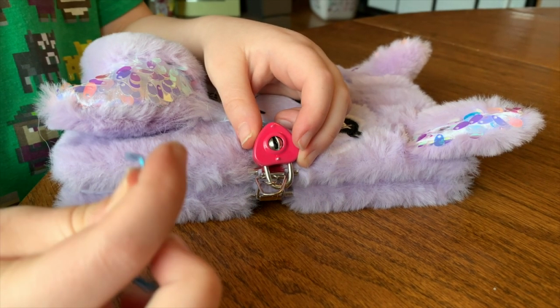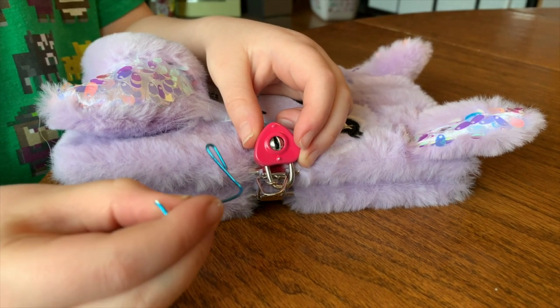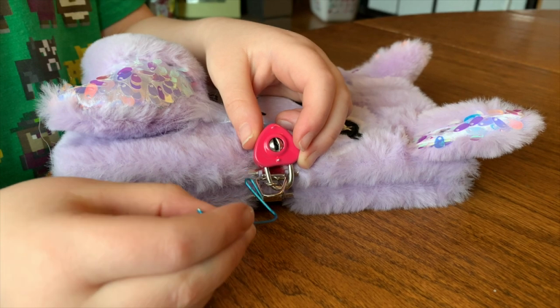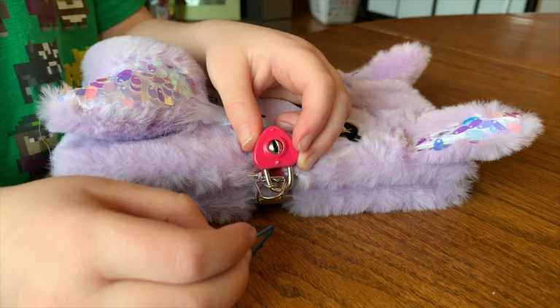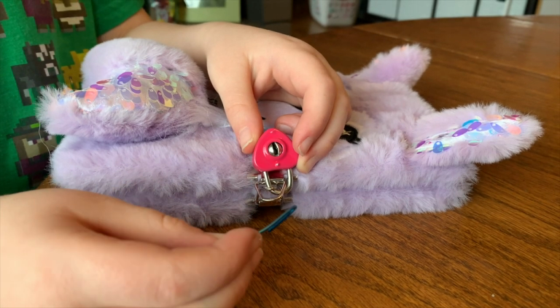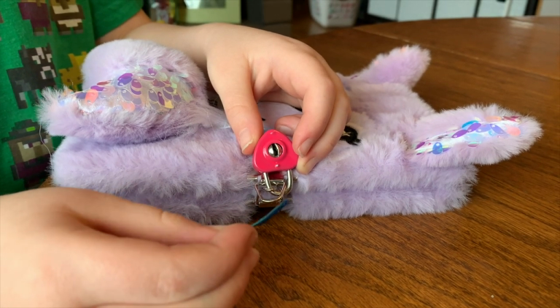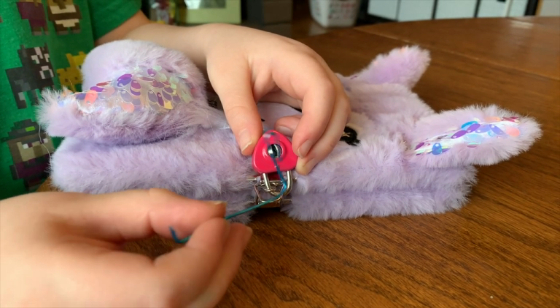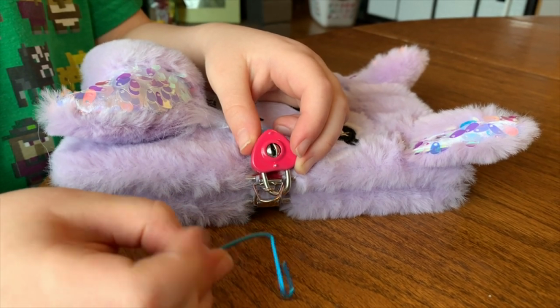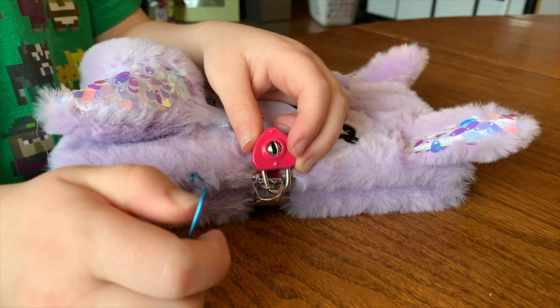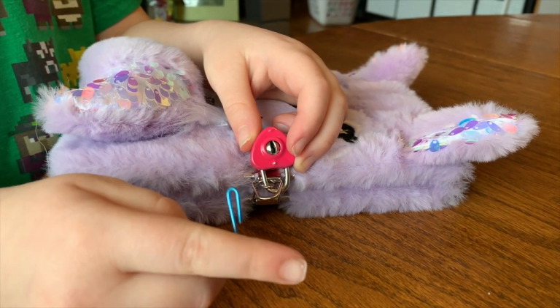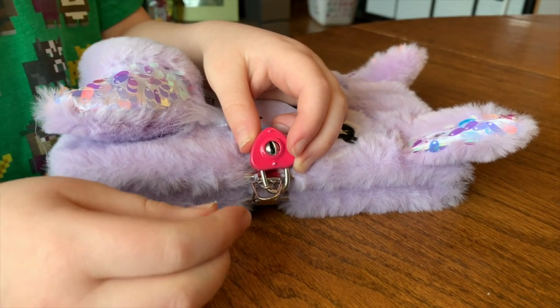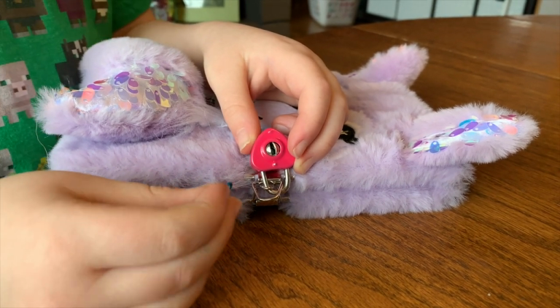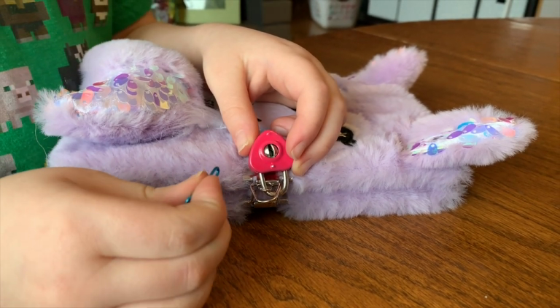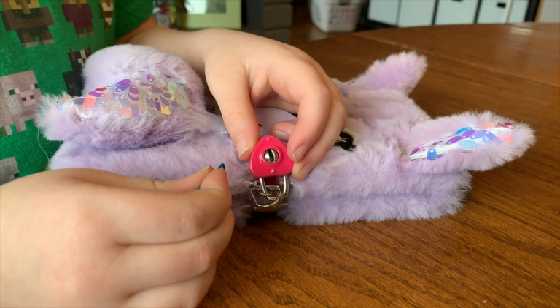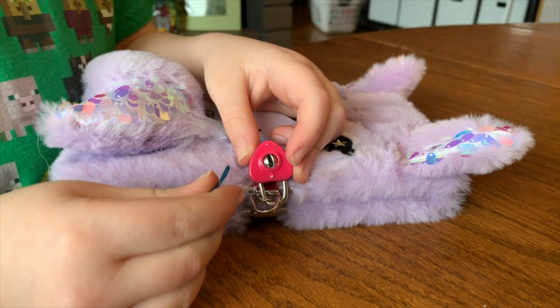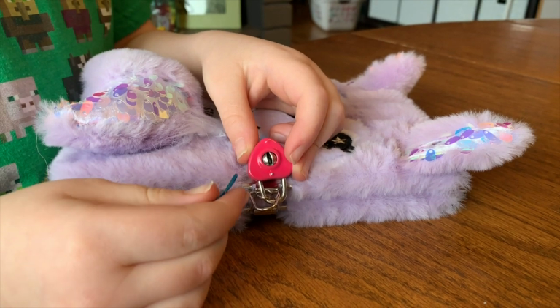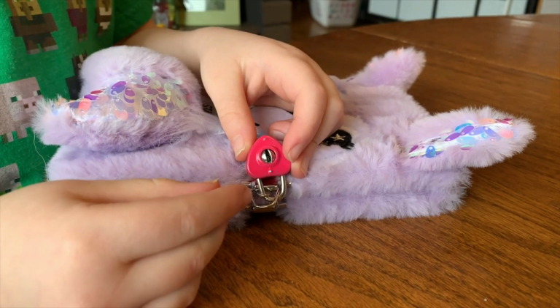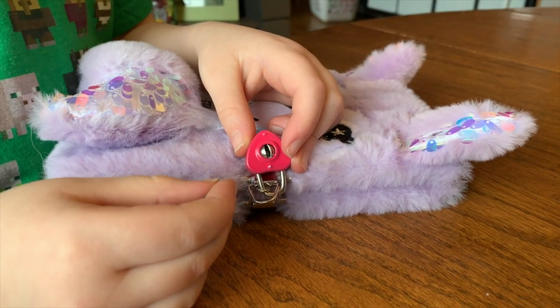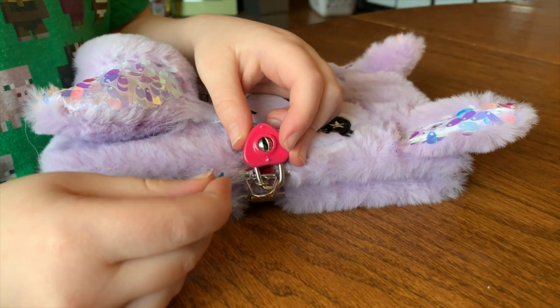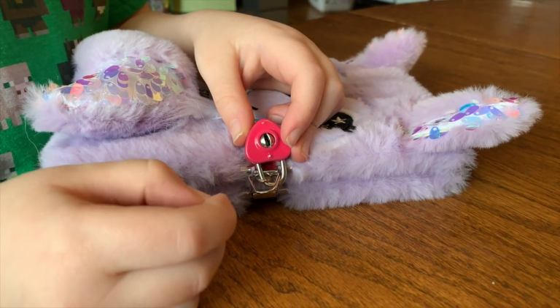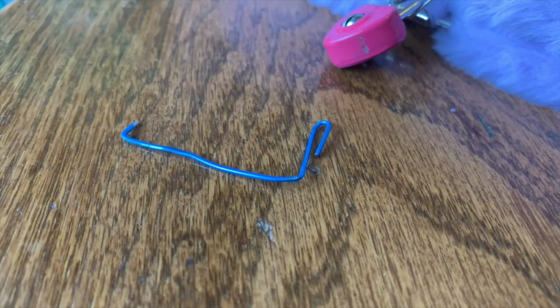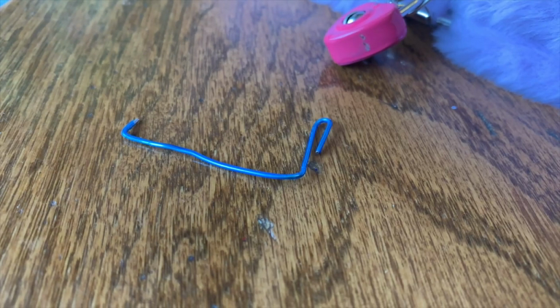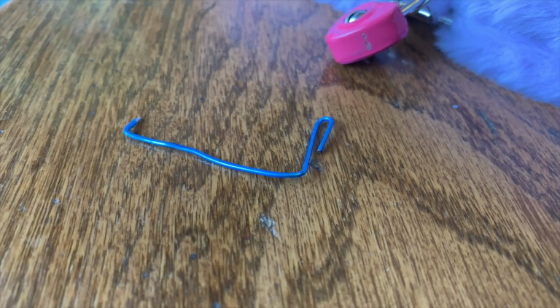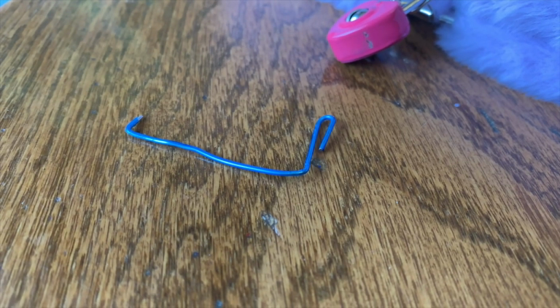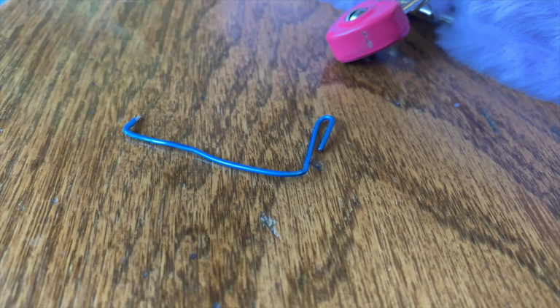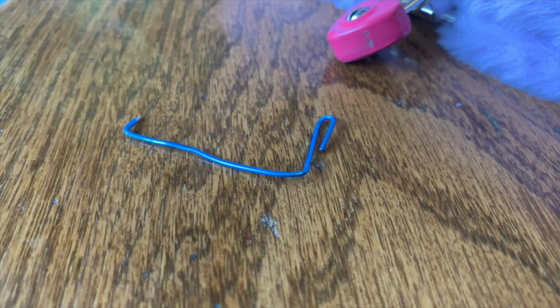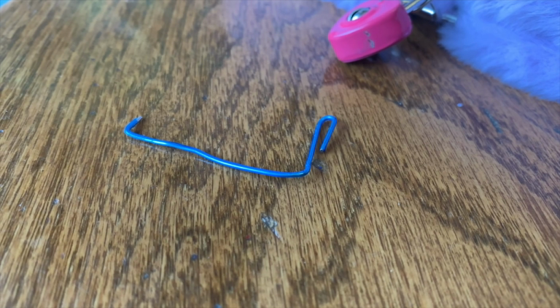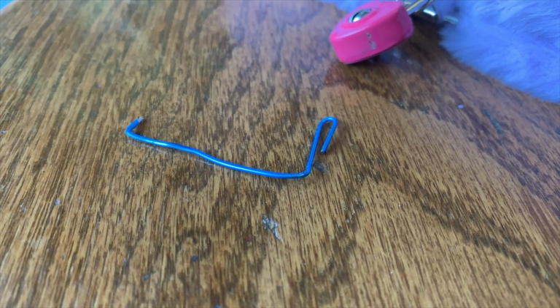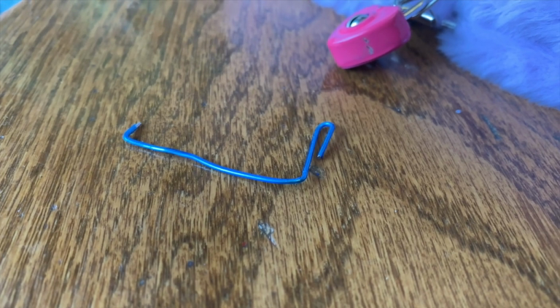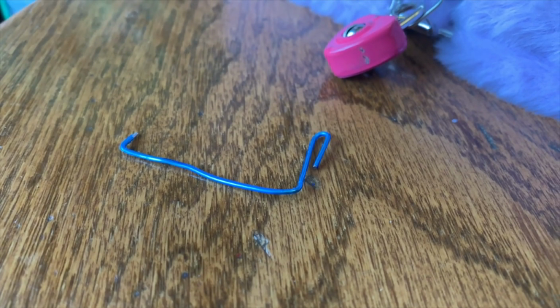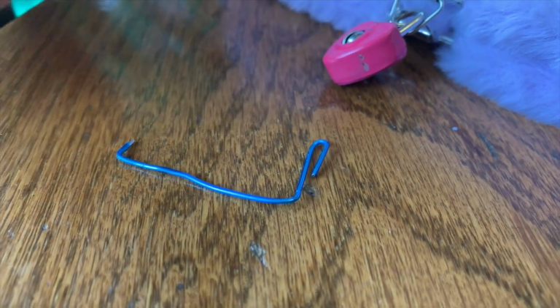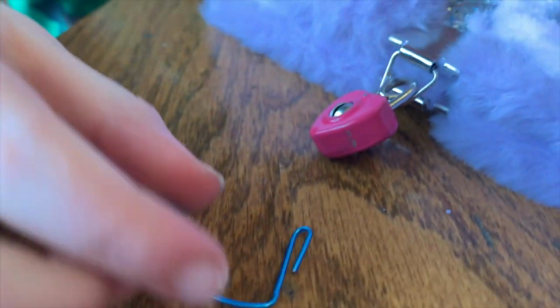Hey, so this is going to be a quick video just showing how to pick a simple diary lock. My daughter doesn't know where her key is and we figured out how to pick it. Take a paper clip and bend the end of it like this, and now she'll demonstrate how to open it.